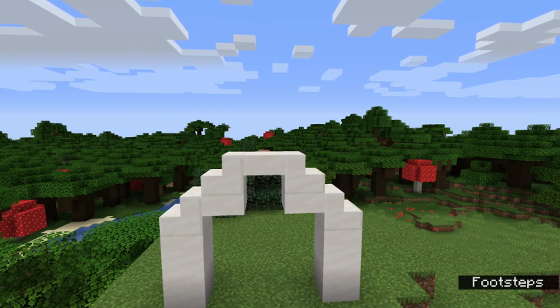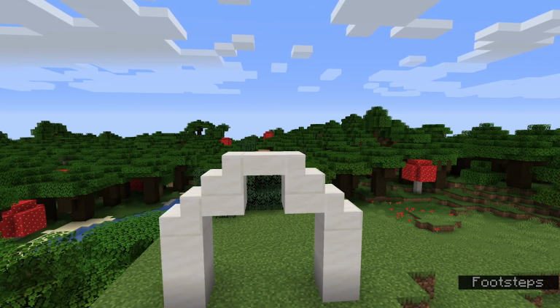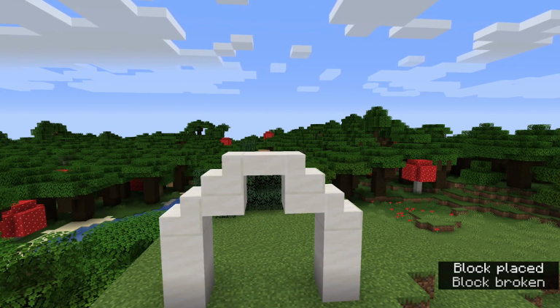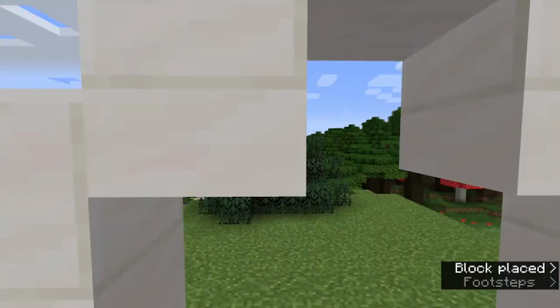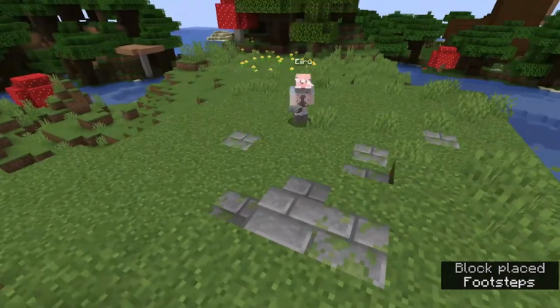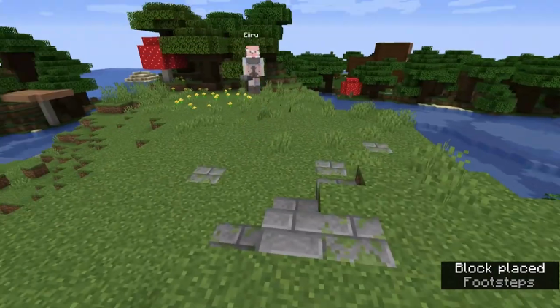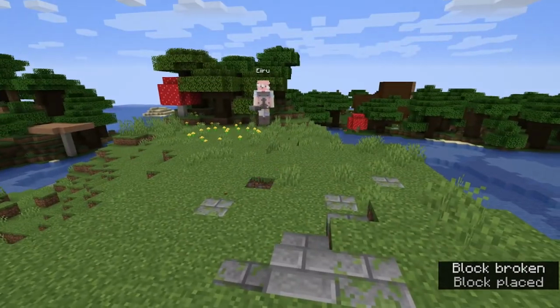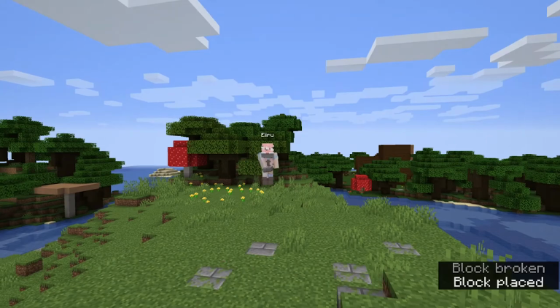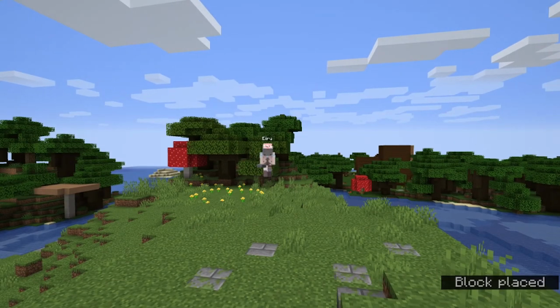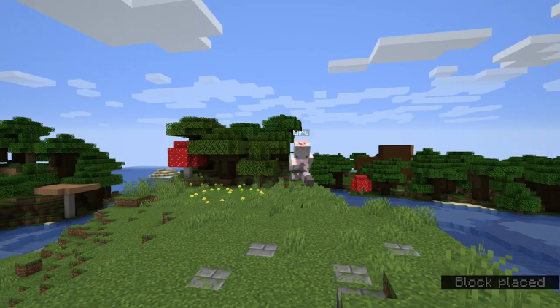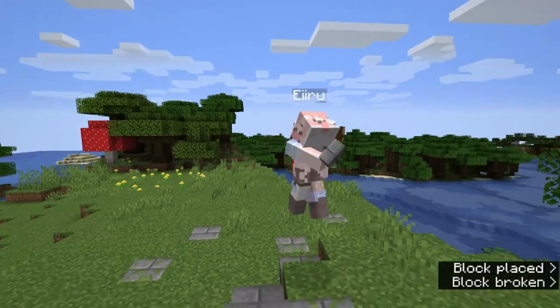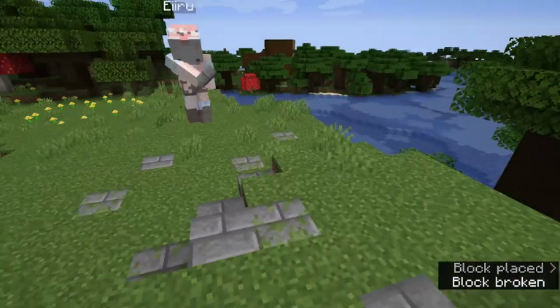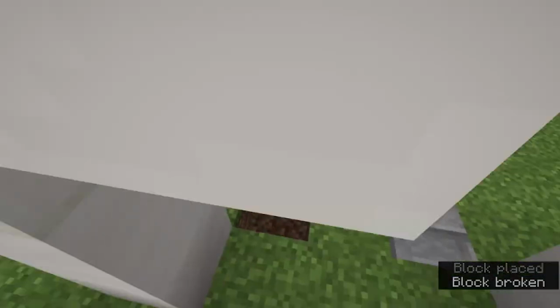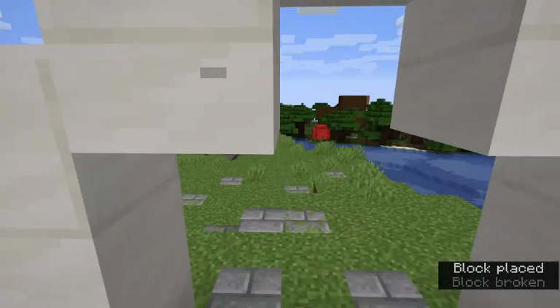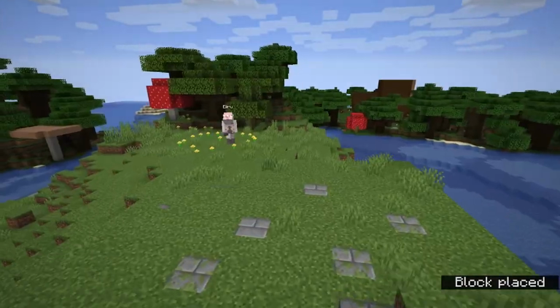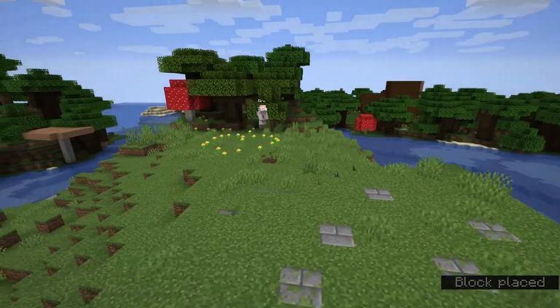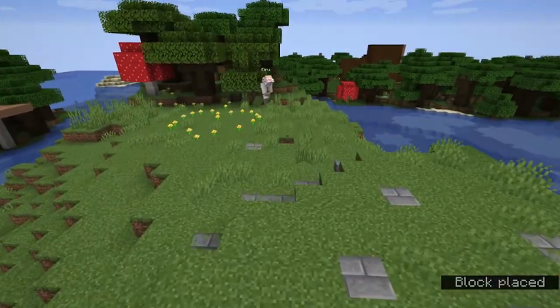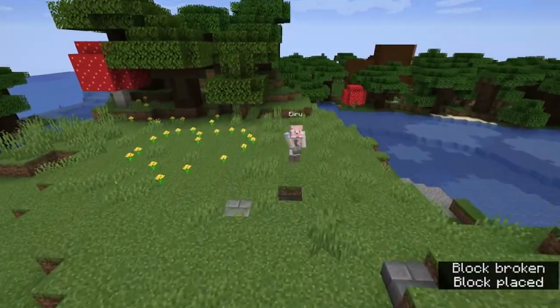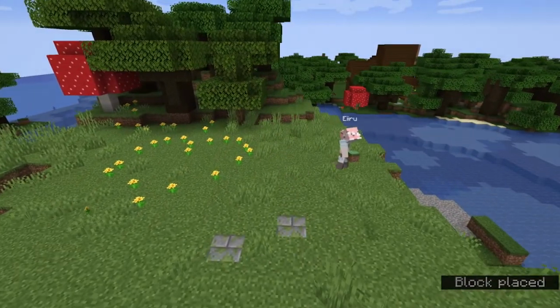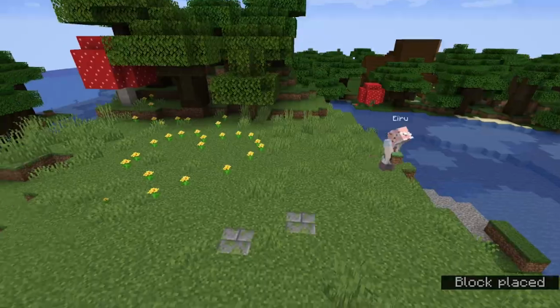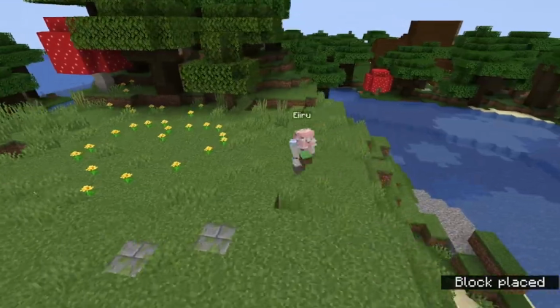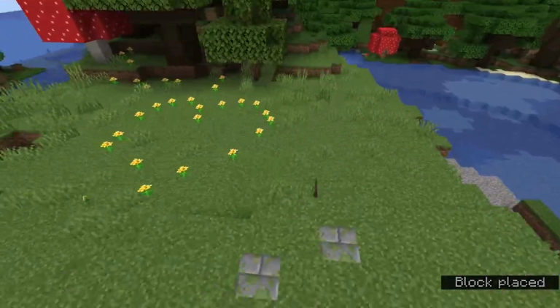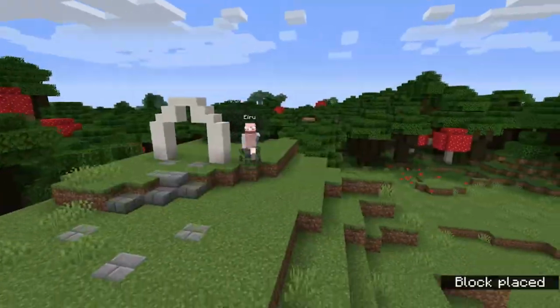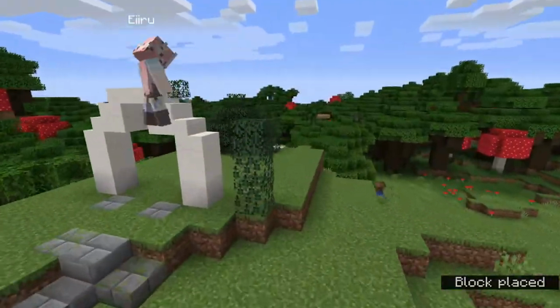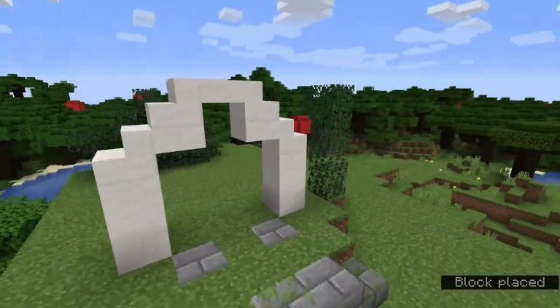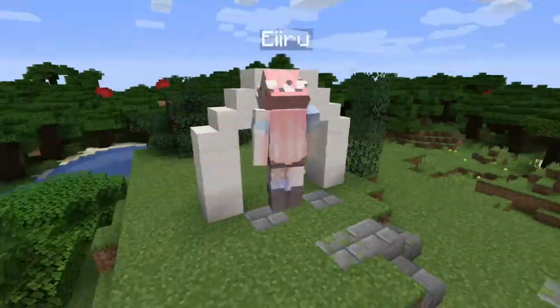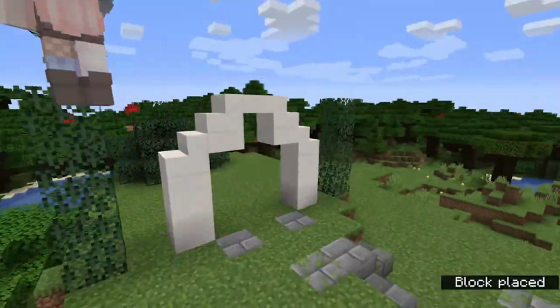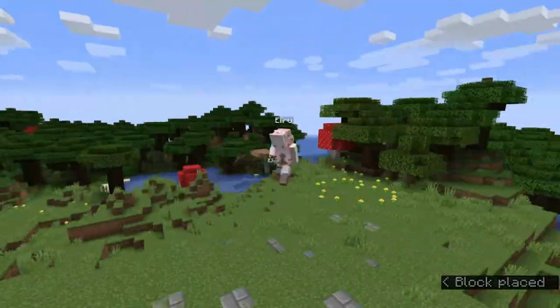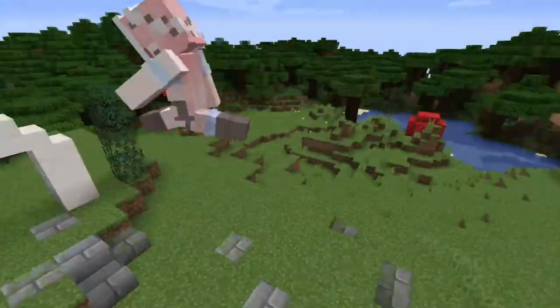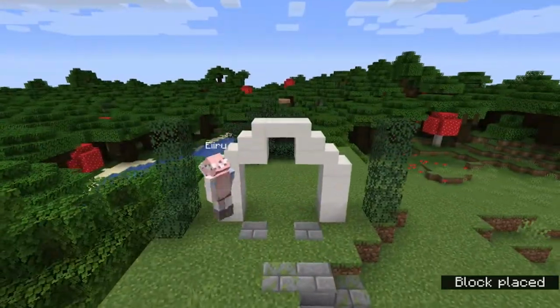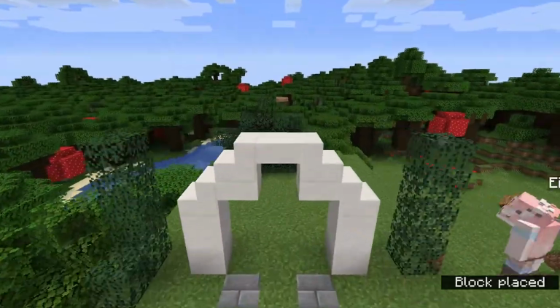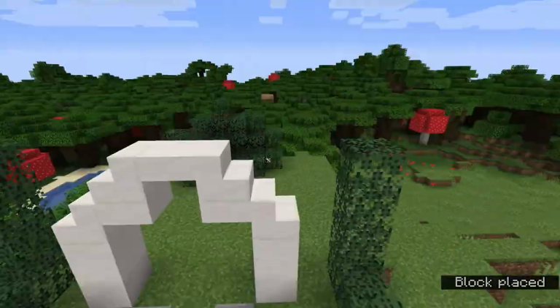Next we're building our stone path — just place a couple of stone slabs in the ground where you see fit. Now we're putting leaf blocks next to our arcs for decoration.